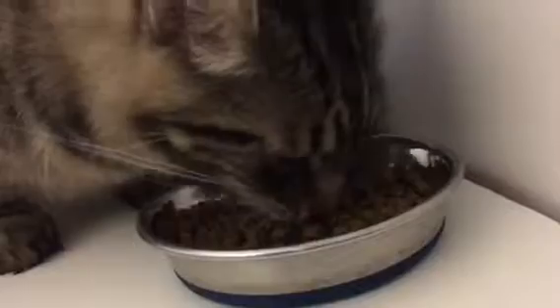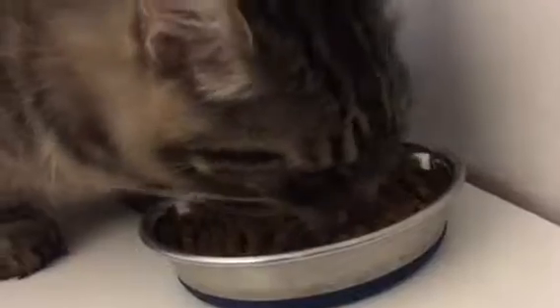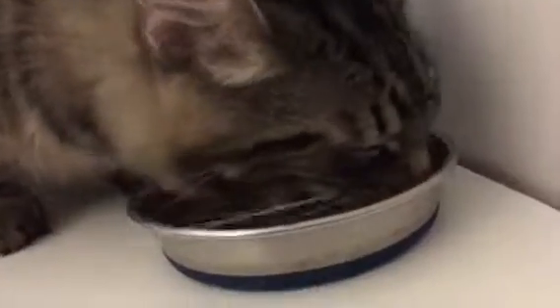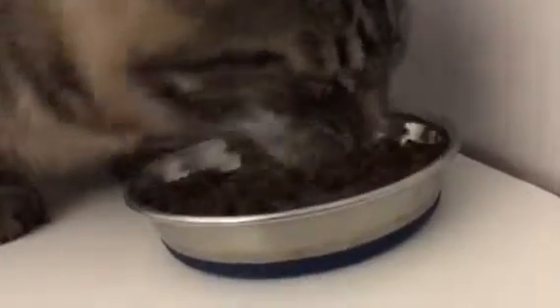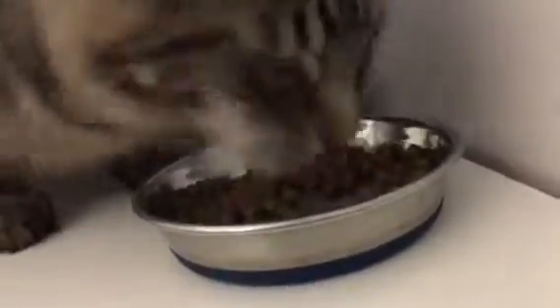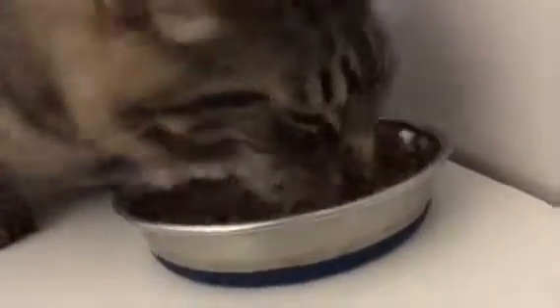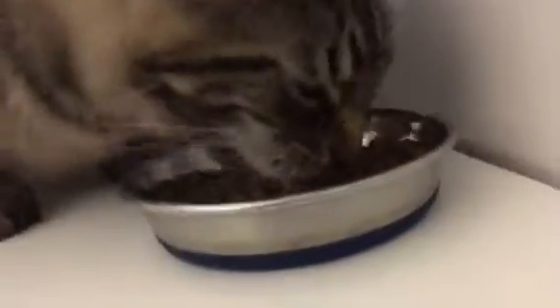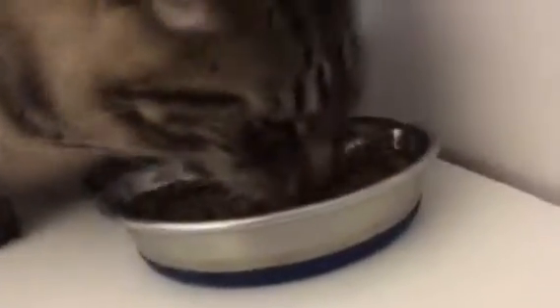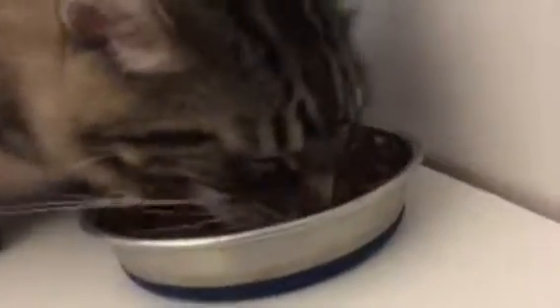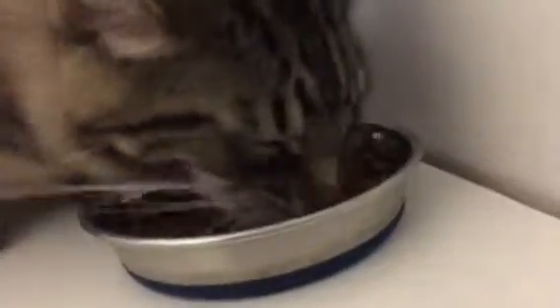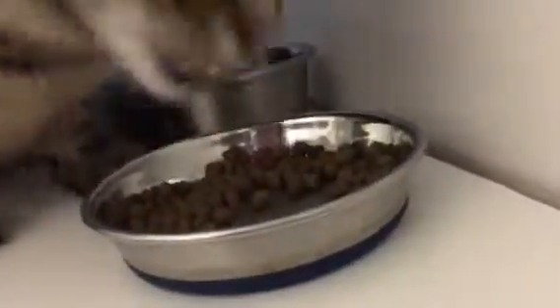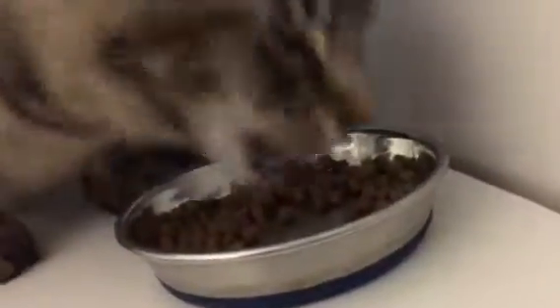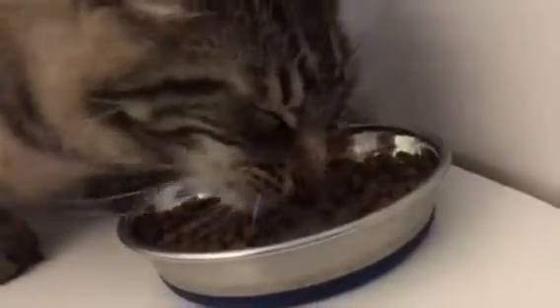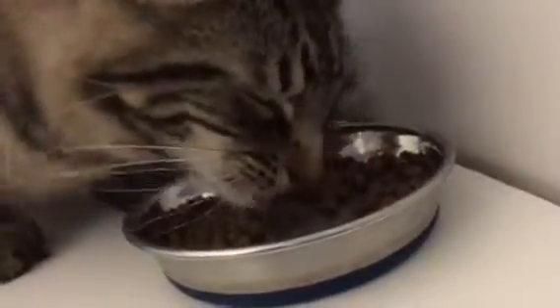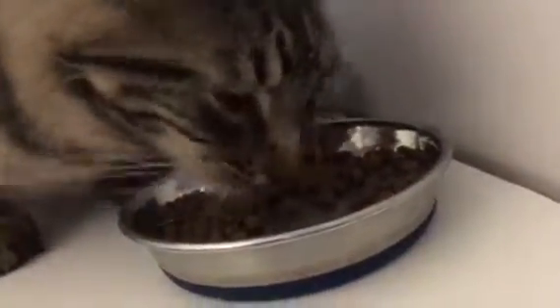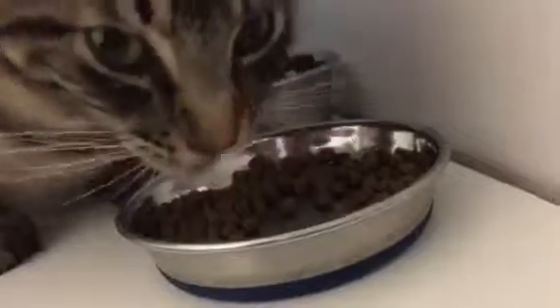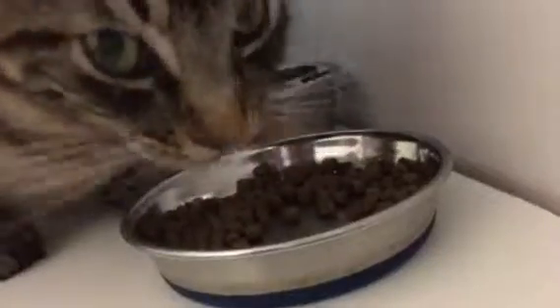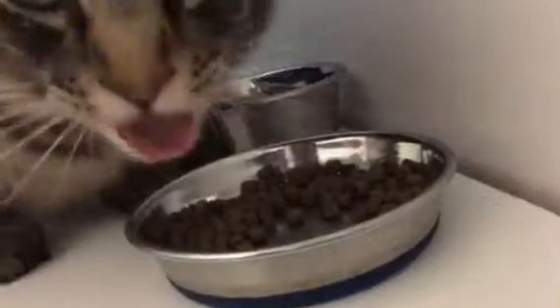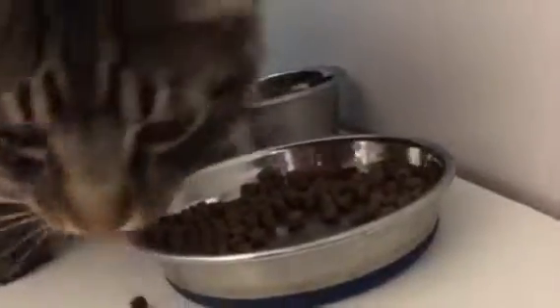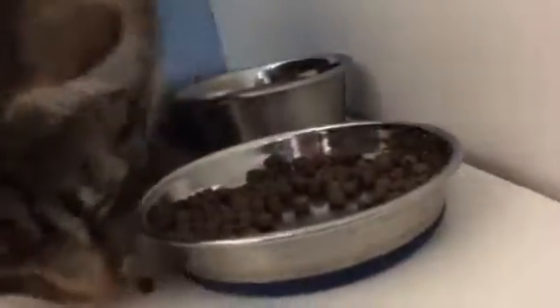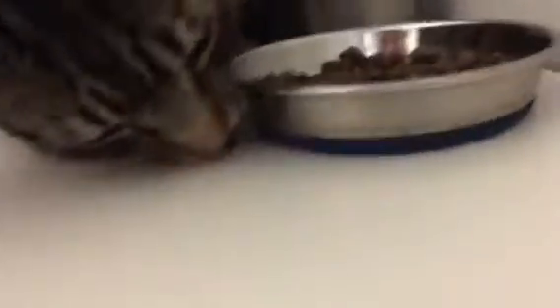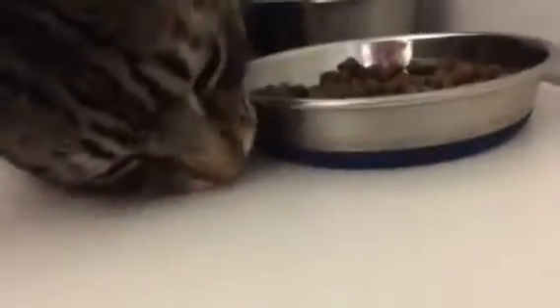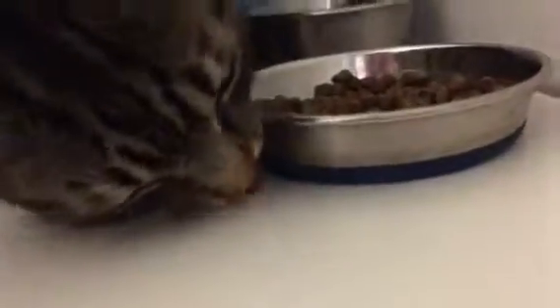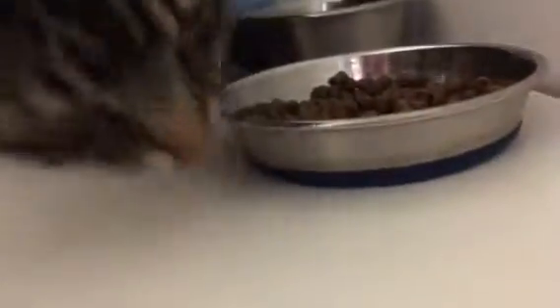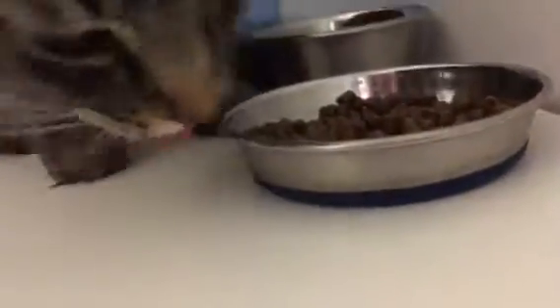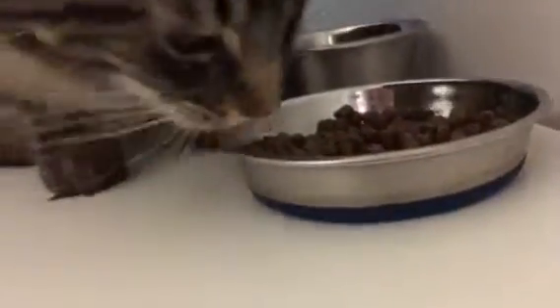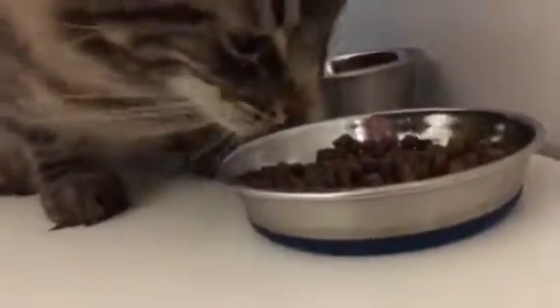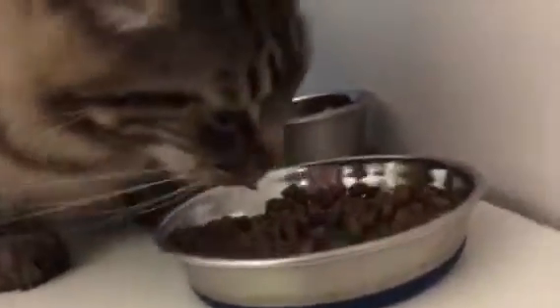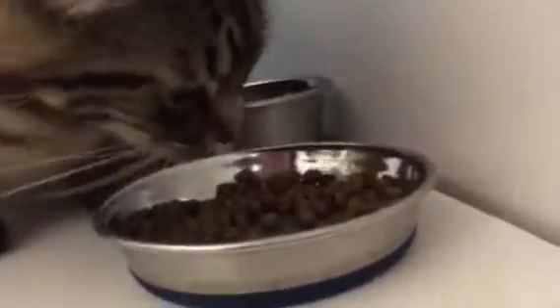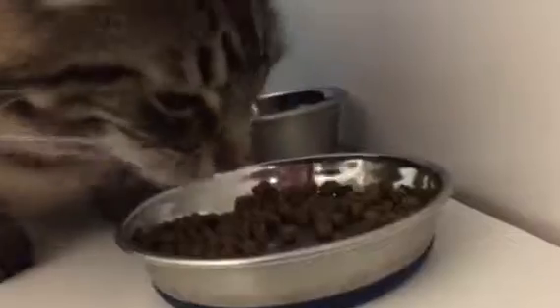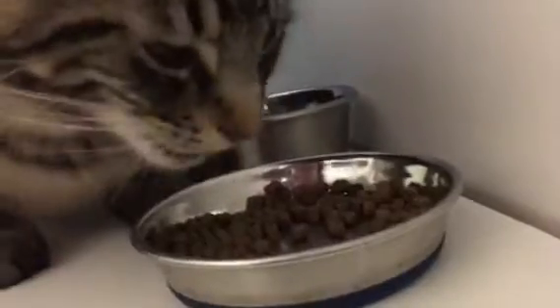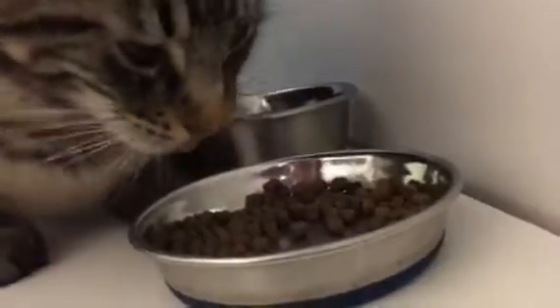We will get him that Capstar. Looks like he should eat it no problem in a treat. But Stormy will be flea free in no time.